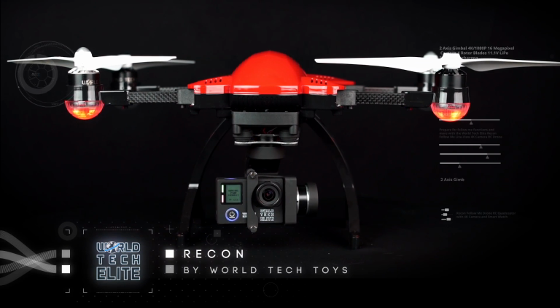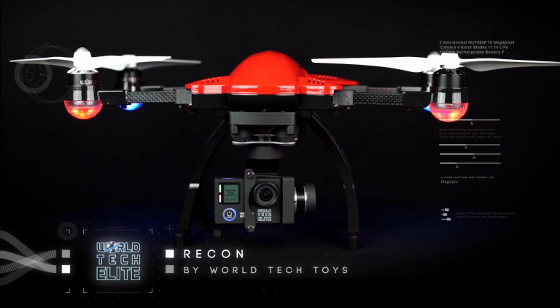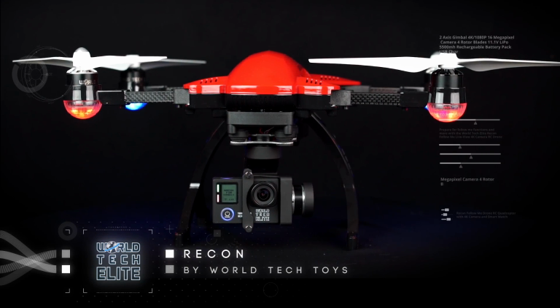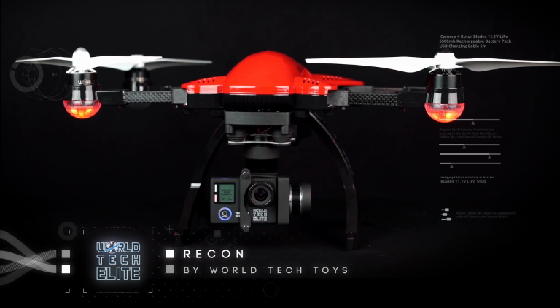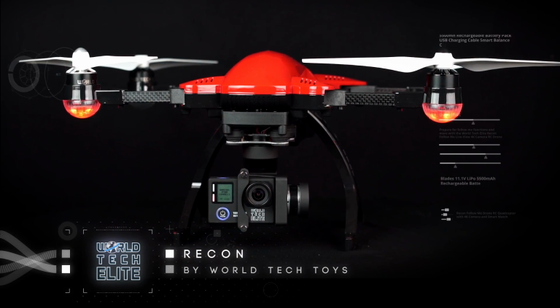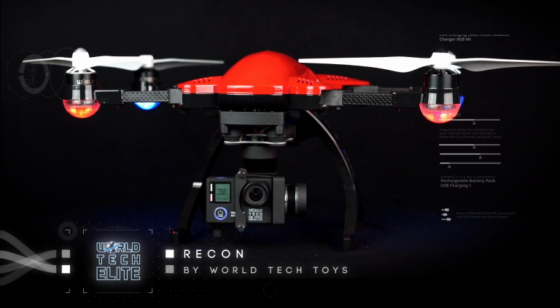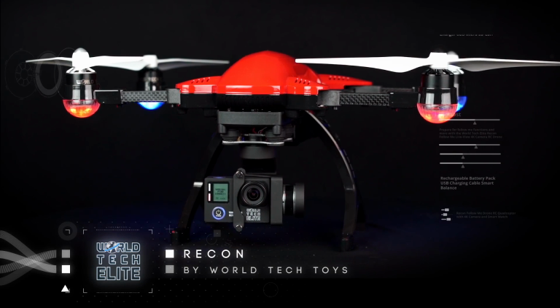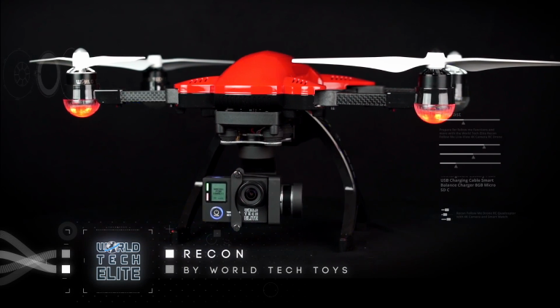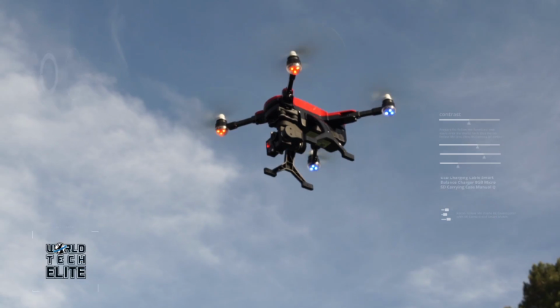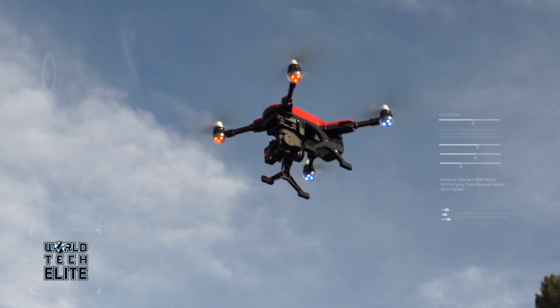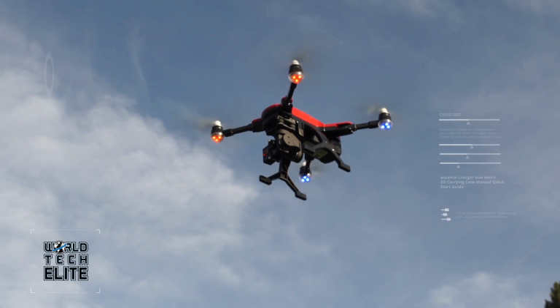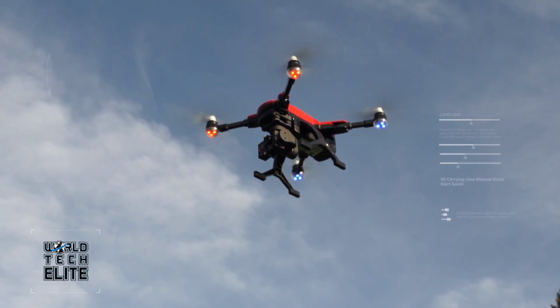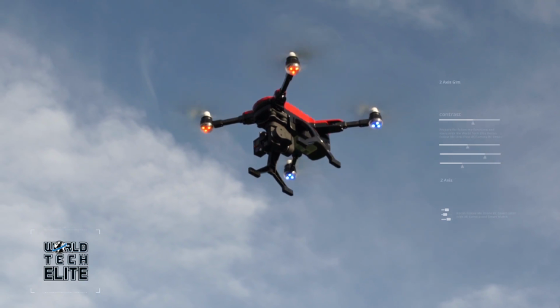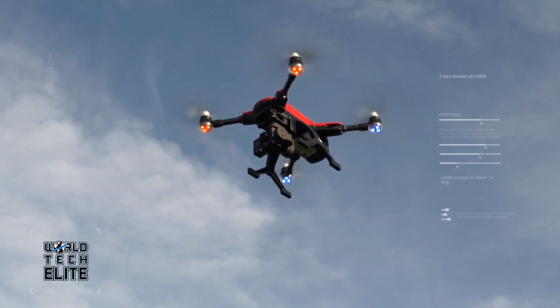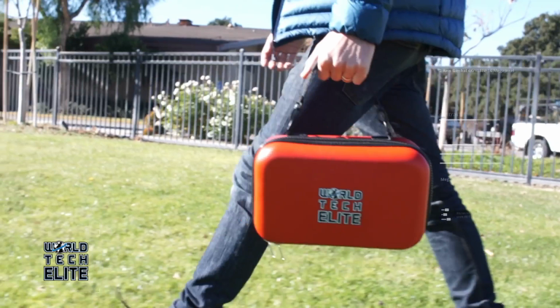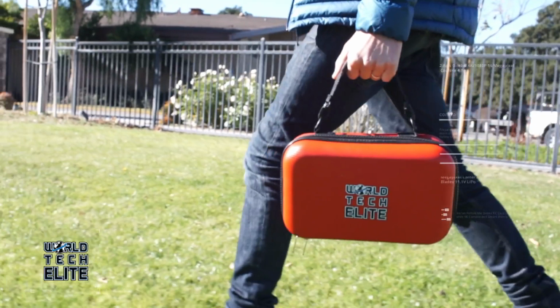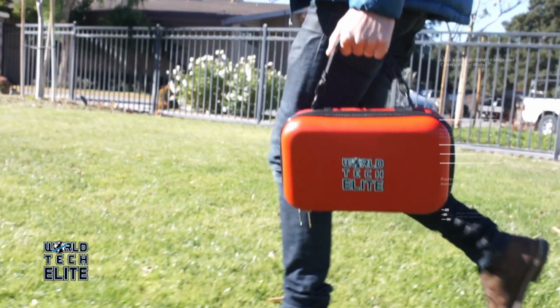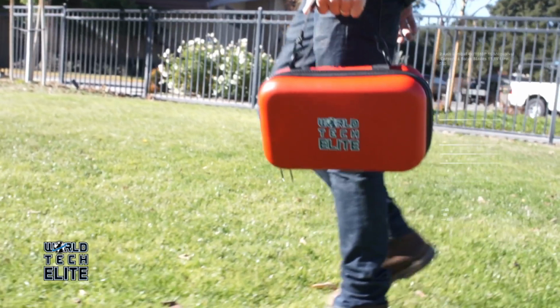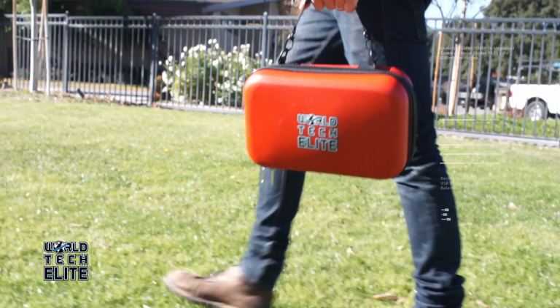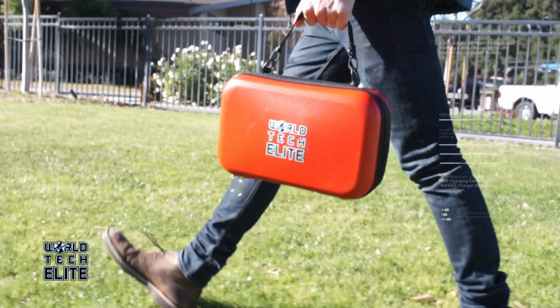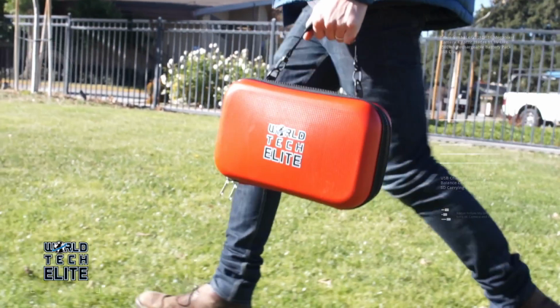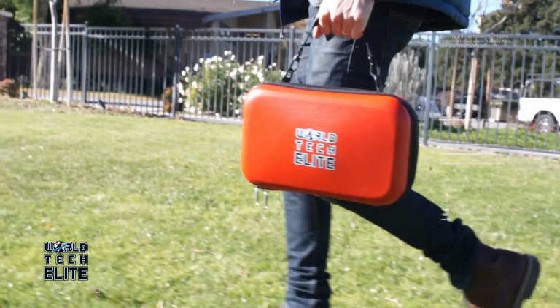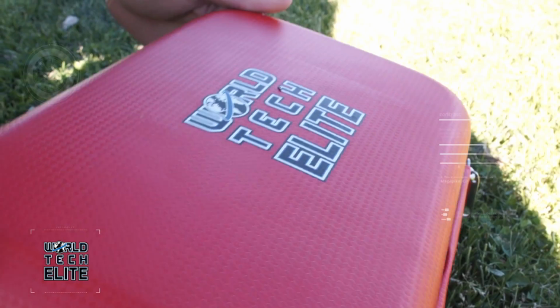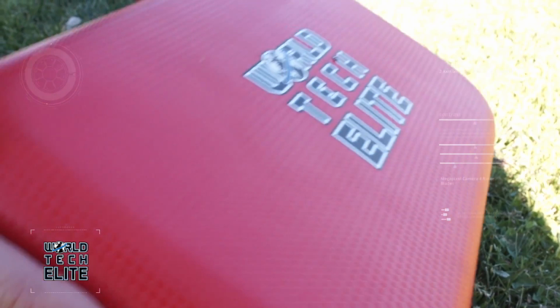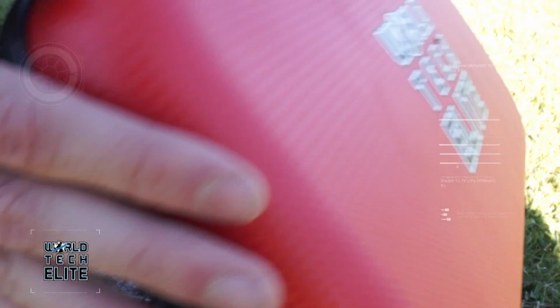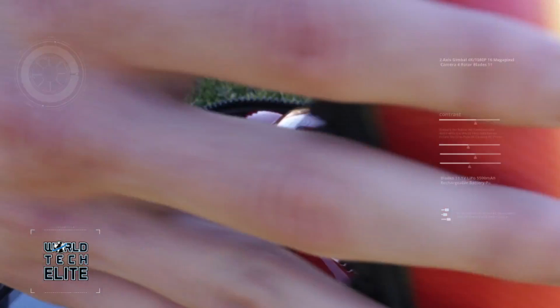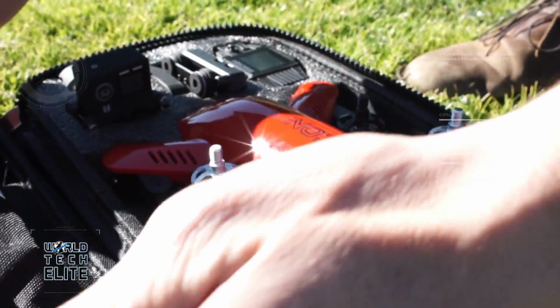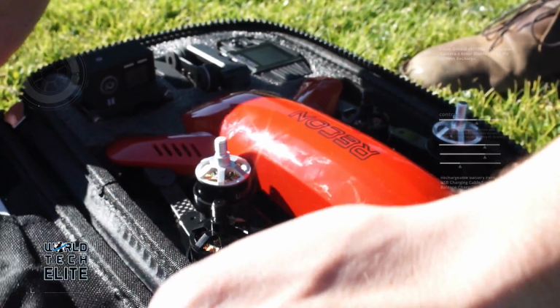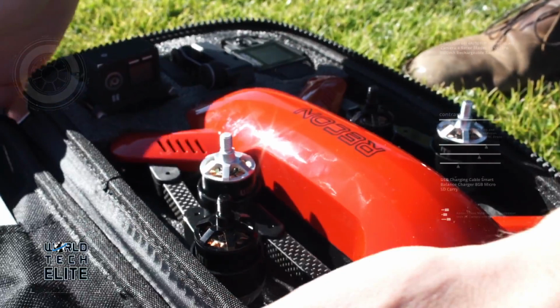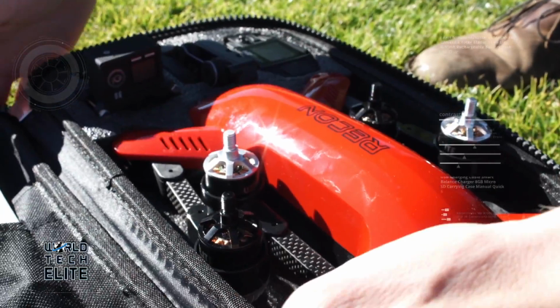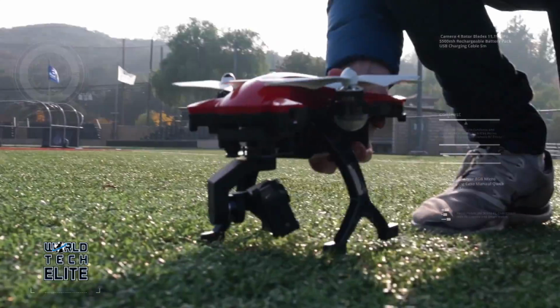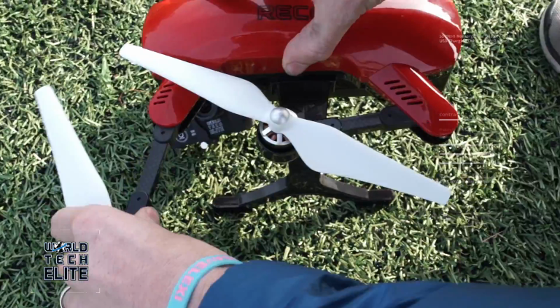What makes this drone so incredible? For starters, the Recon comes packed in its own hardshell carrying case, which allows for comfortable transportation to and from incredible locations.